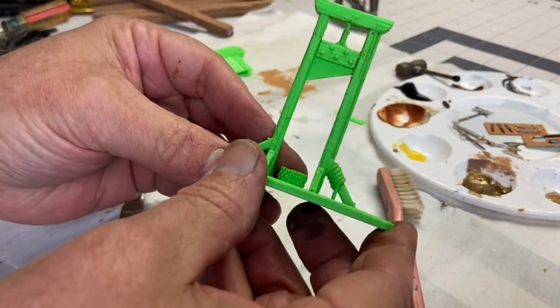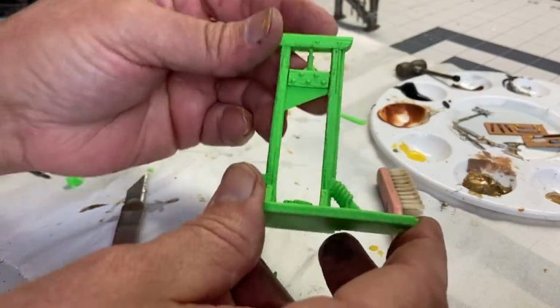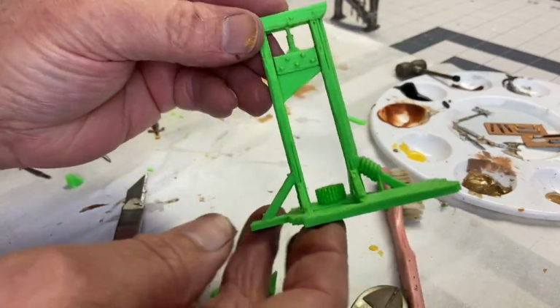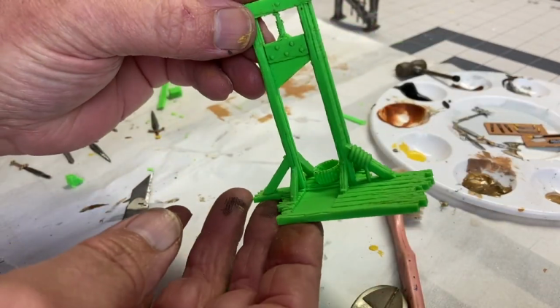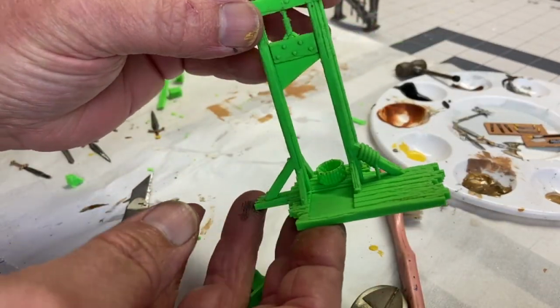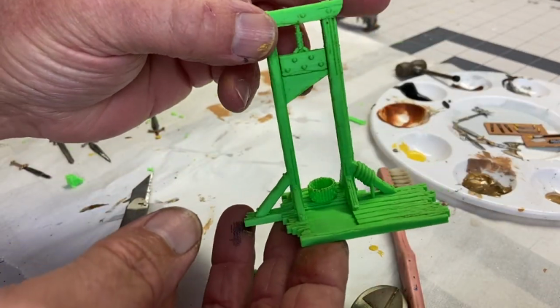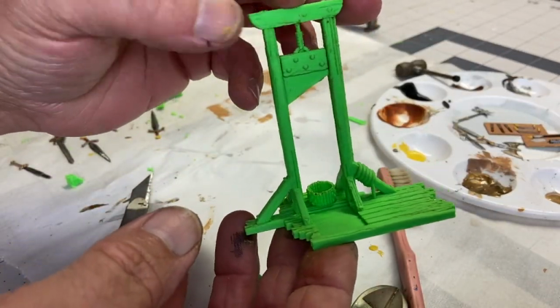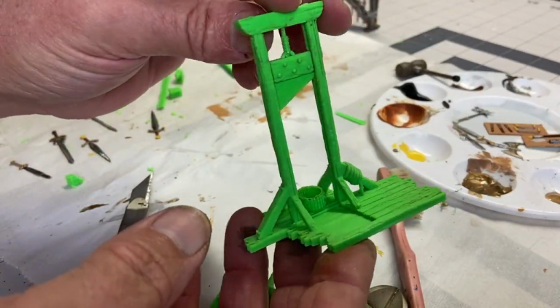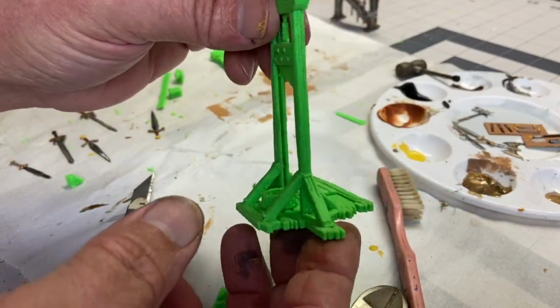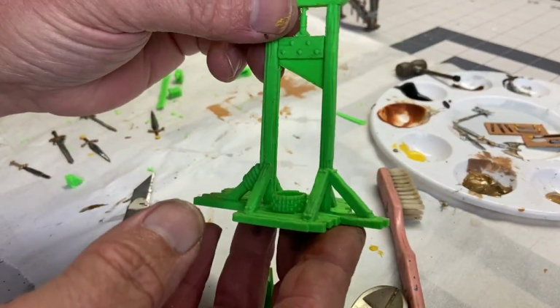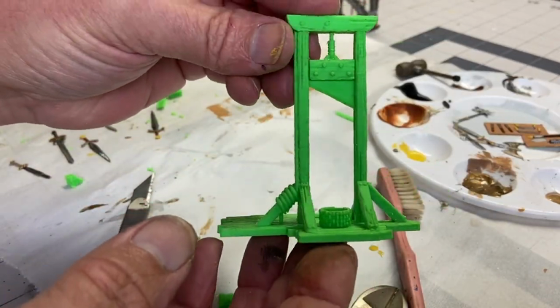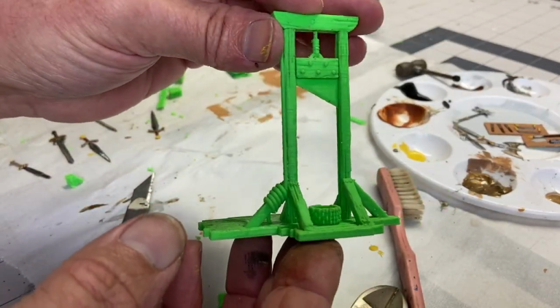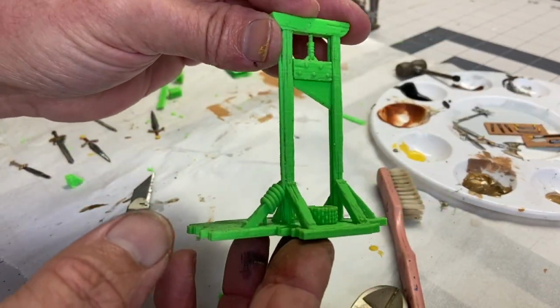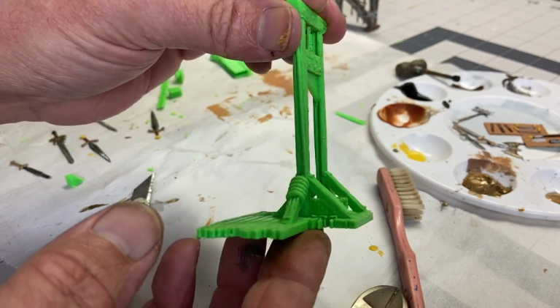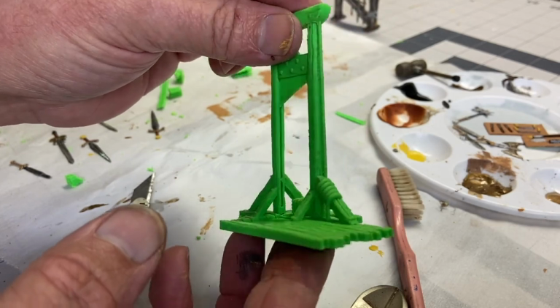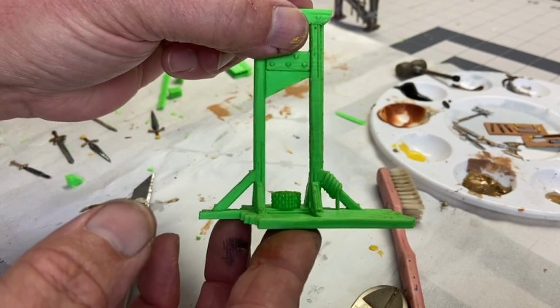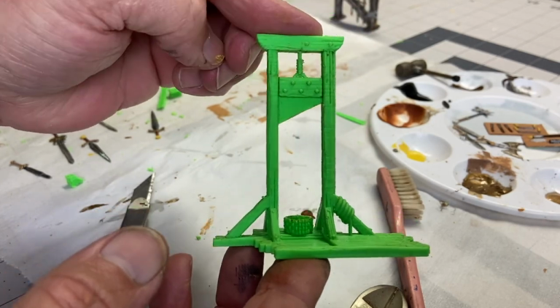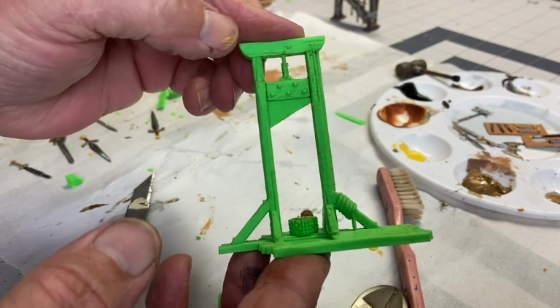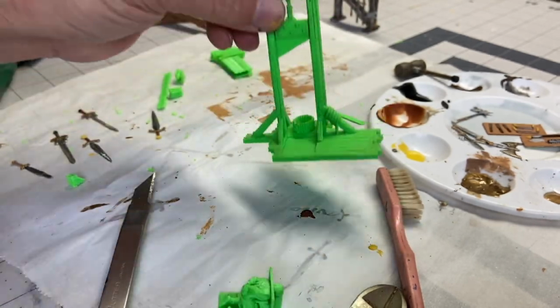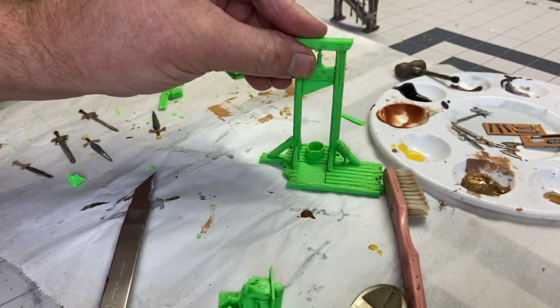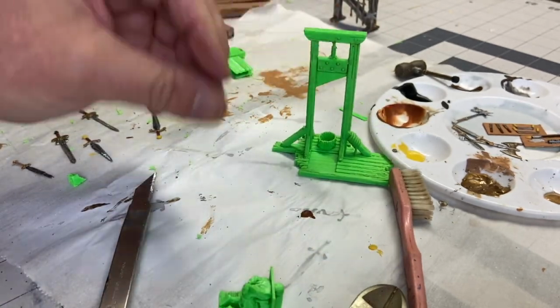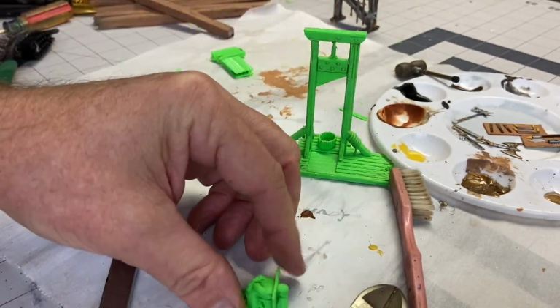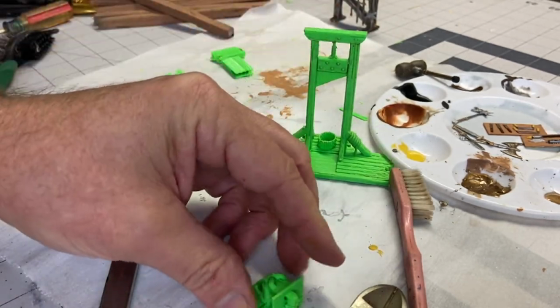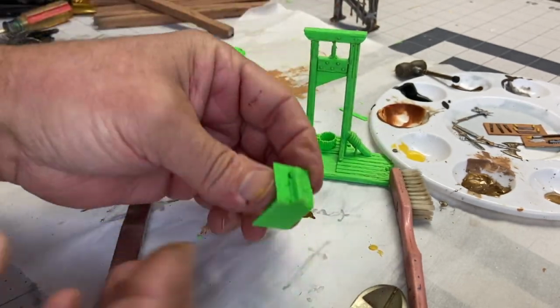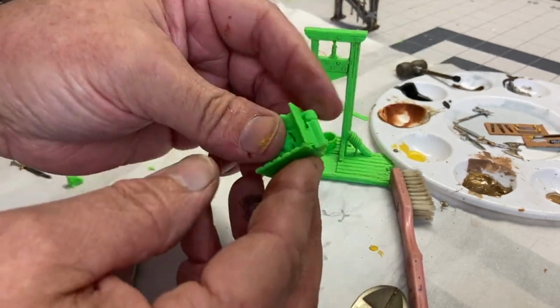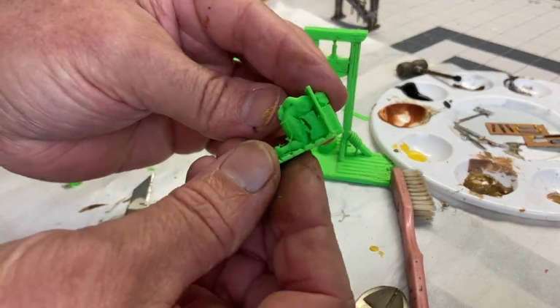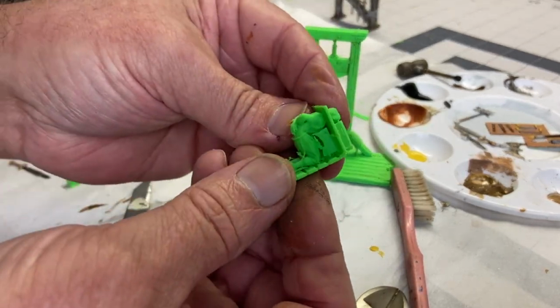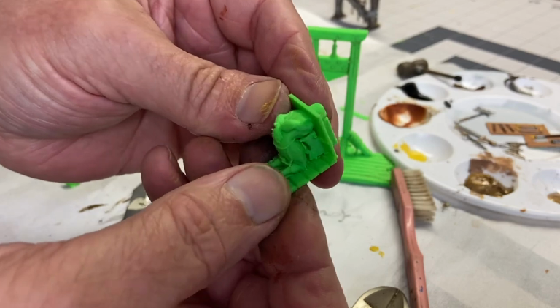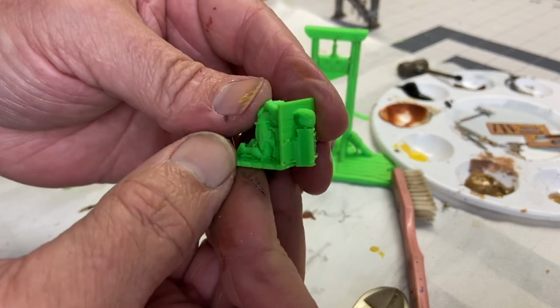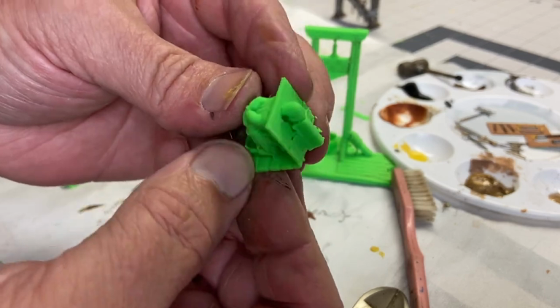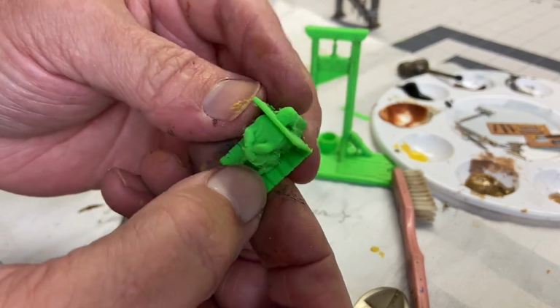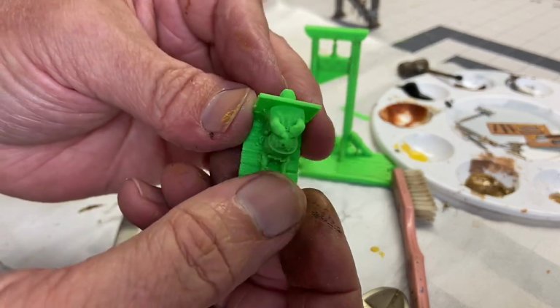Next I found this really cool 3D print file for a guillotine and I thought this would be a great addition to the scene. It even came with a peasant who is ready to have his head chopped off.